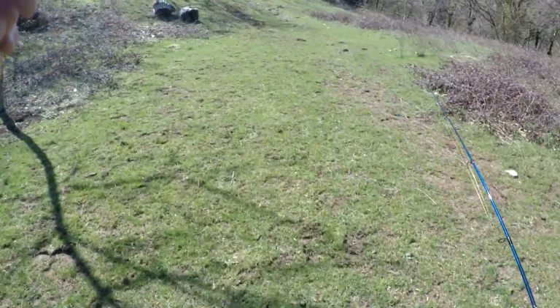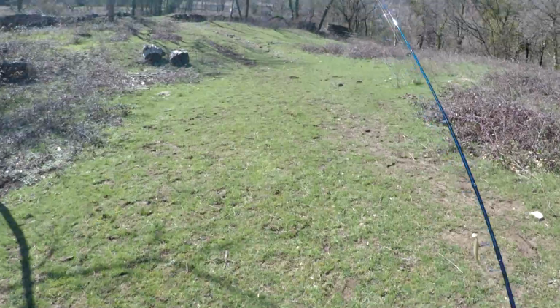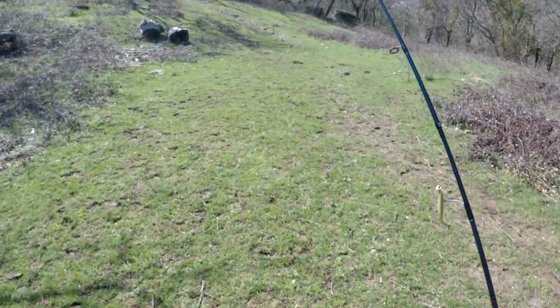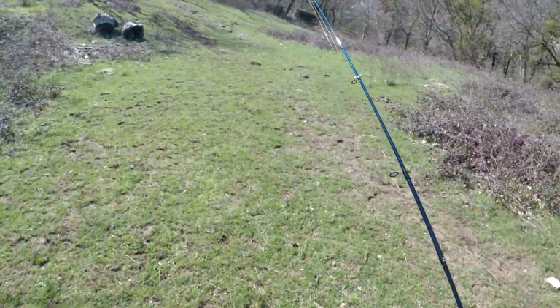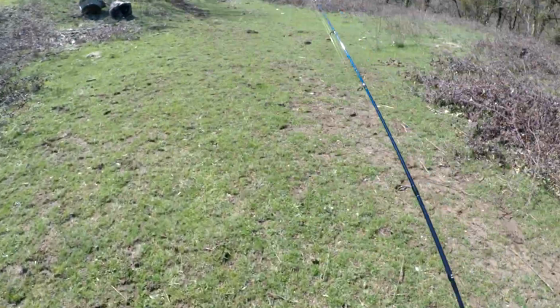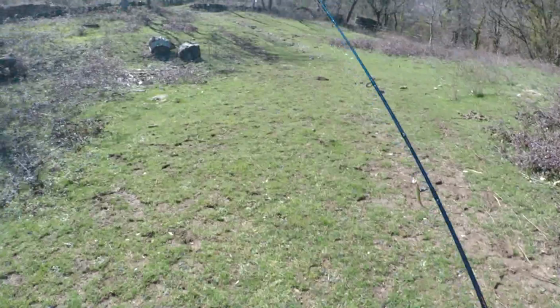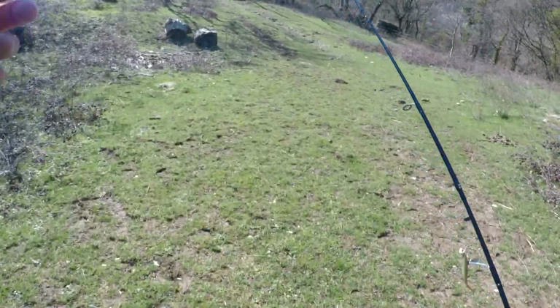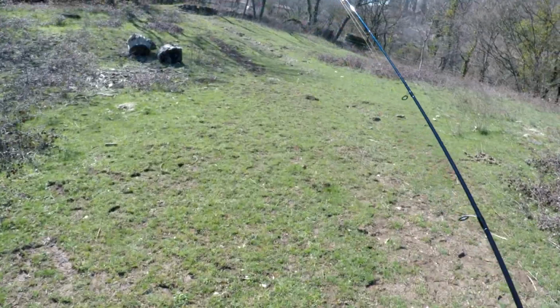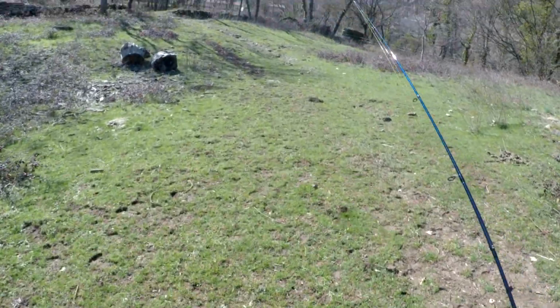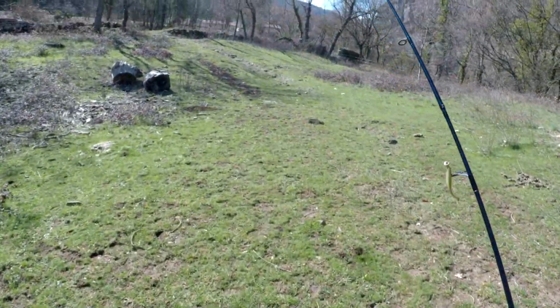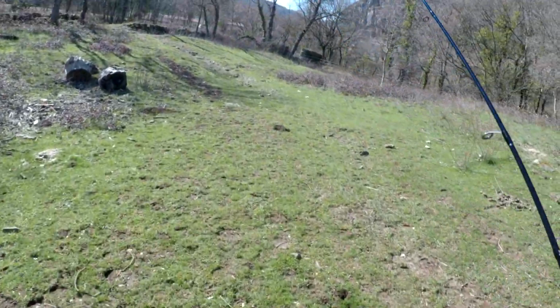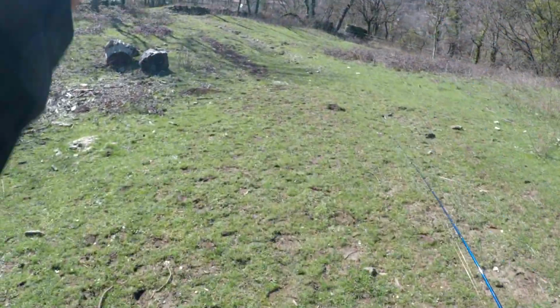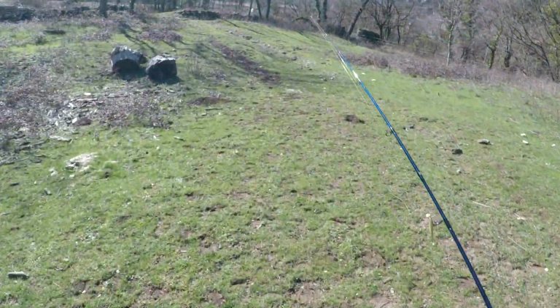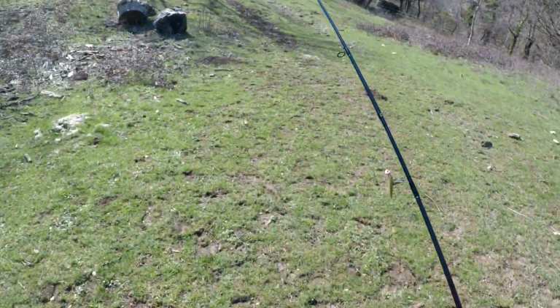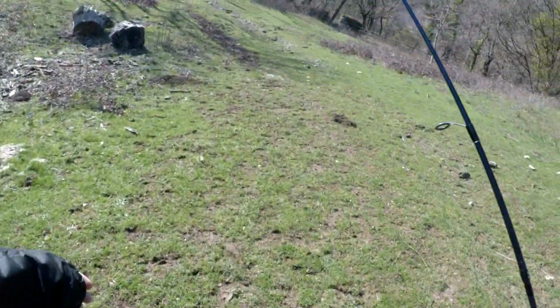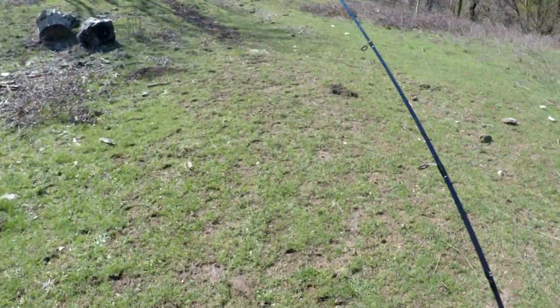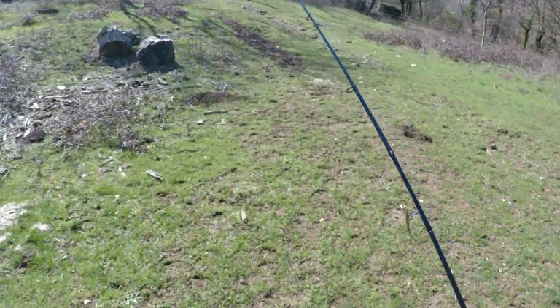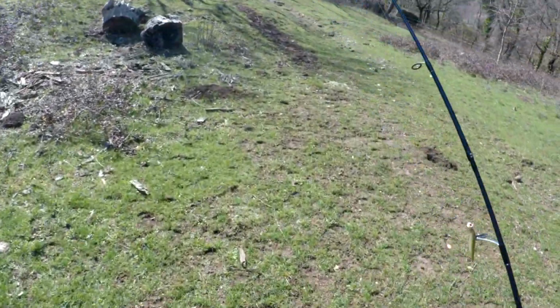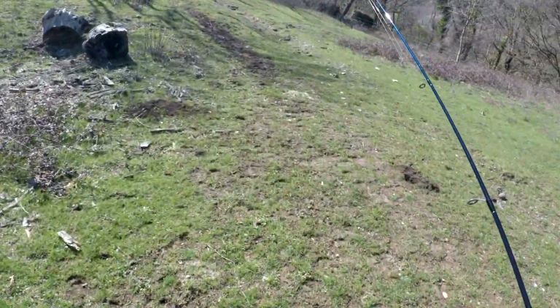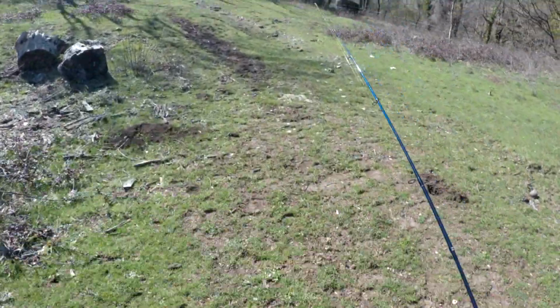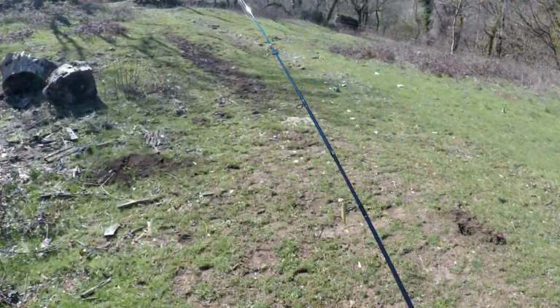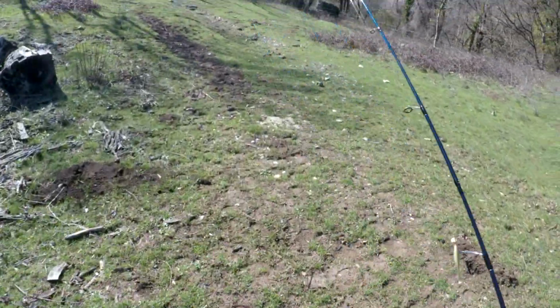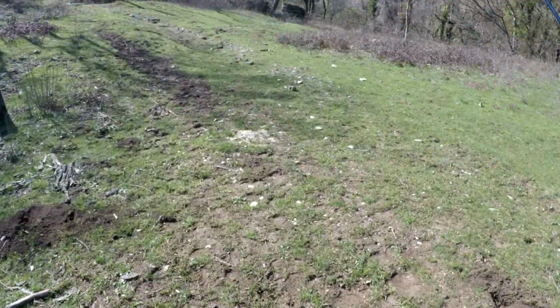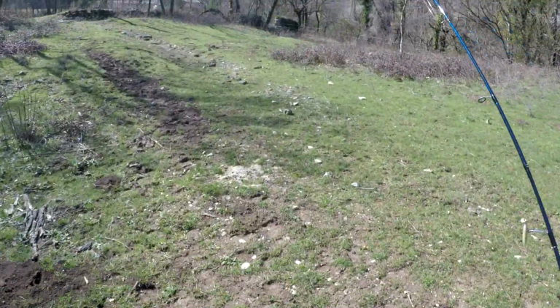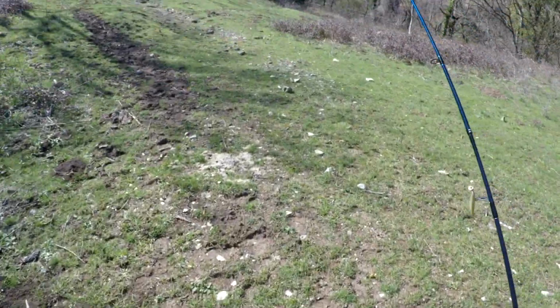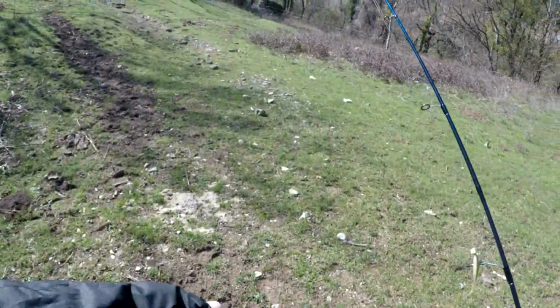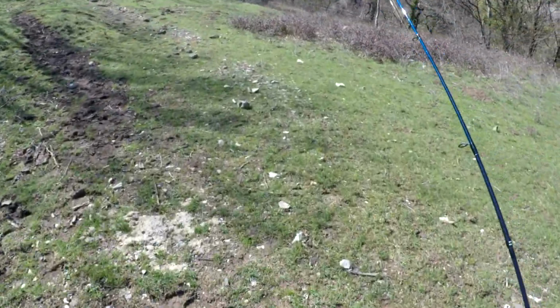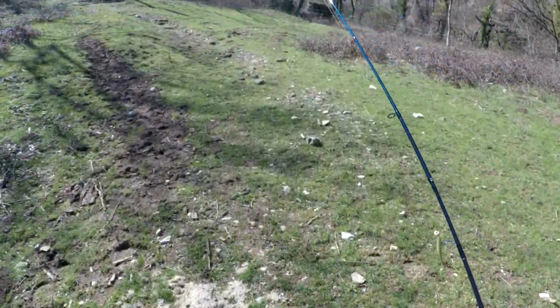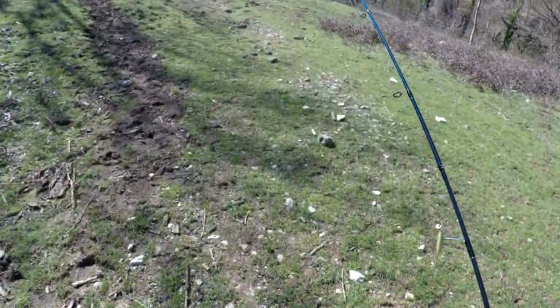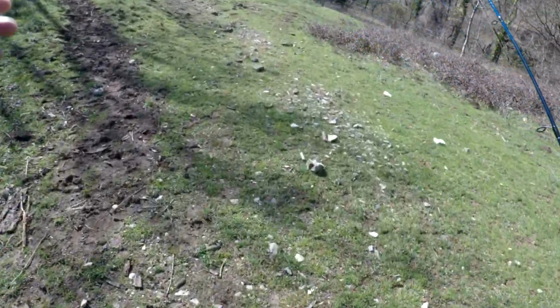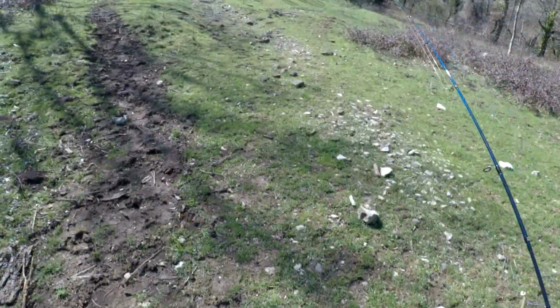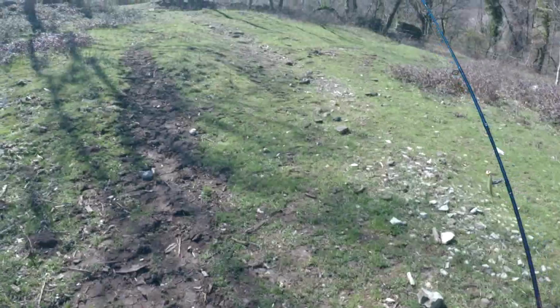Voilà, la session se termine. C'est une petite session d'une heure et demie. Mais franchement, avec un poisson à la sortie, super. Peut-être un seul poisson, mais franchement, je suis super content. Une magnifique sauvage.